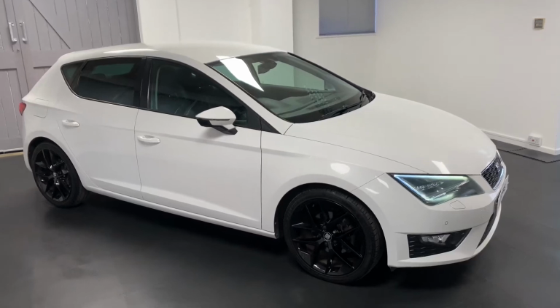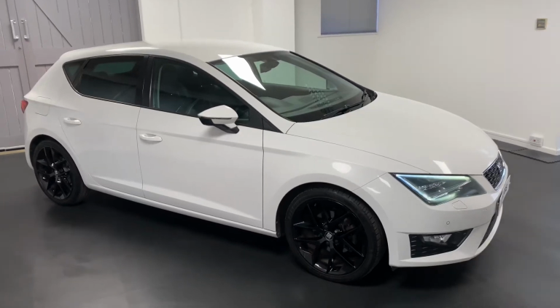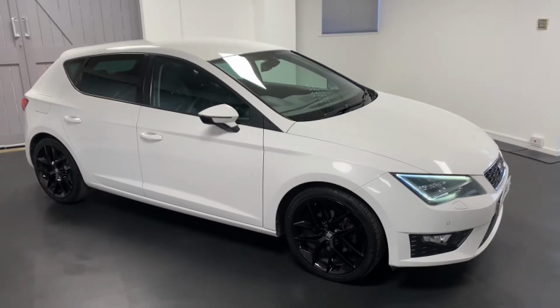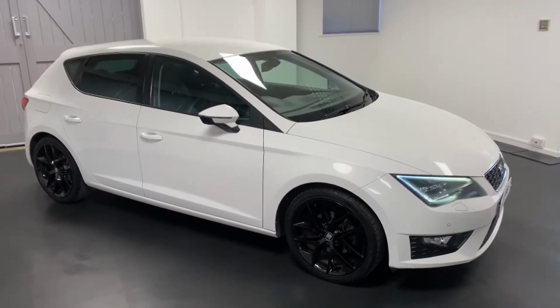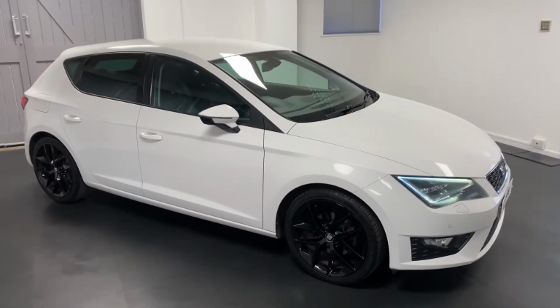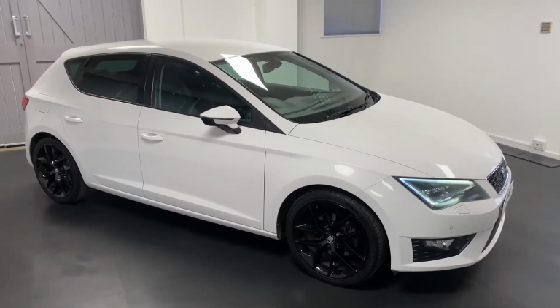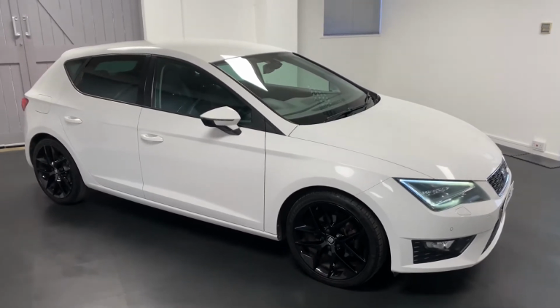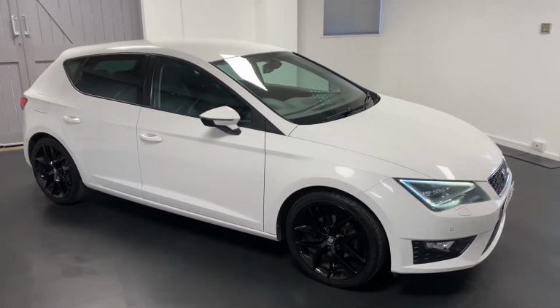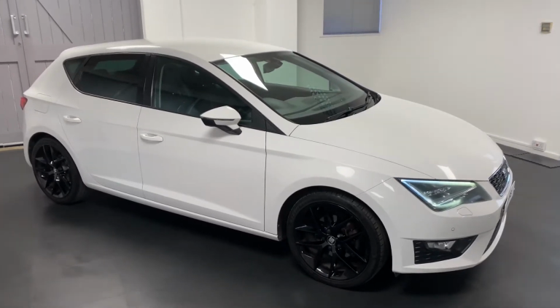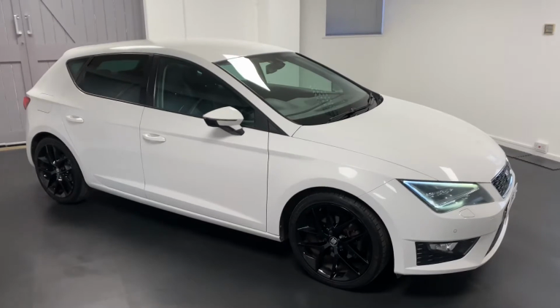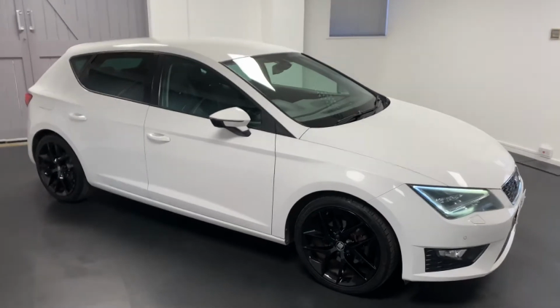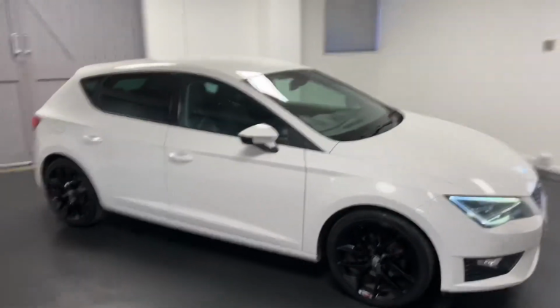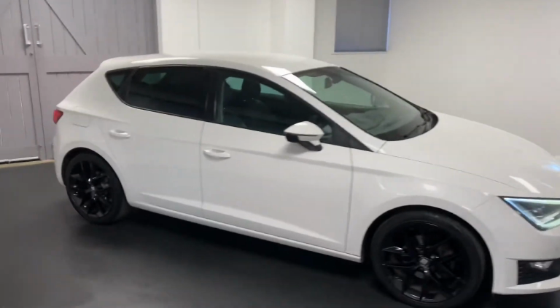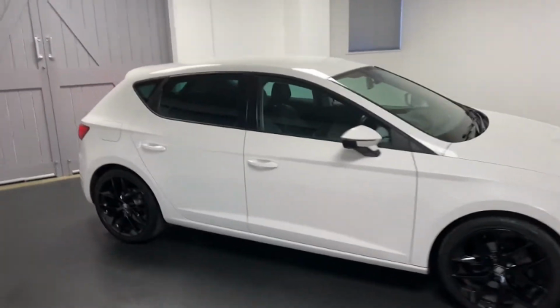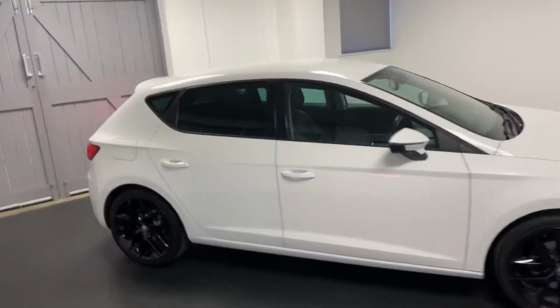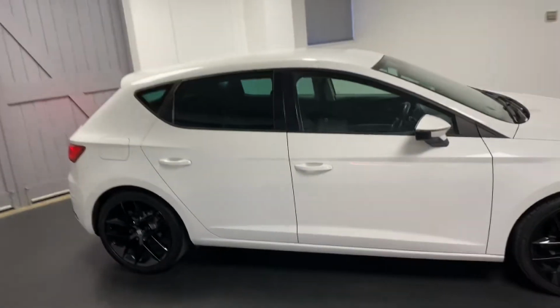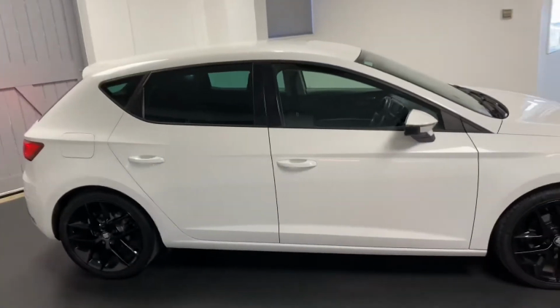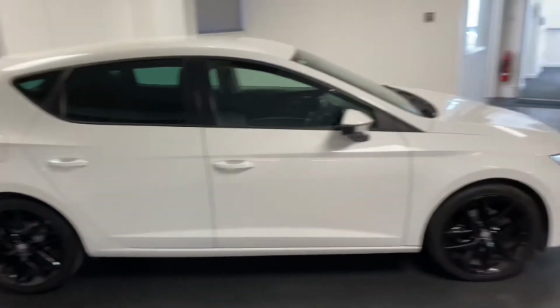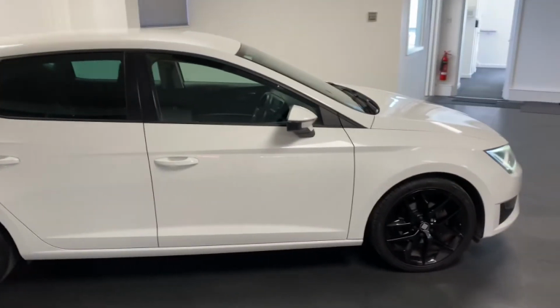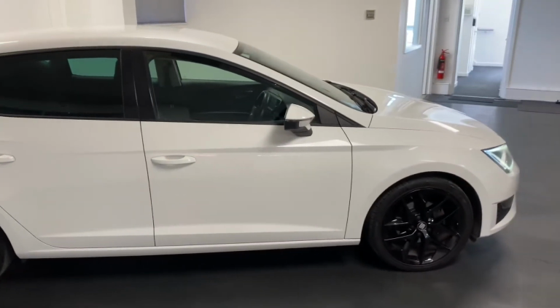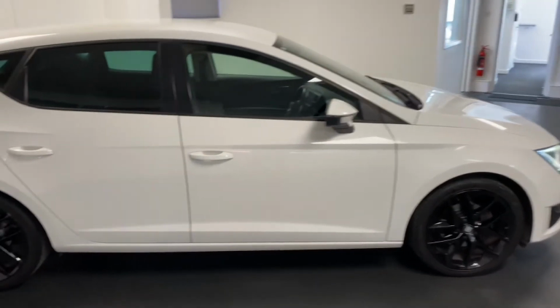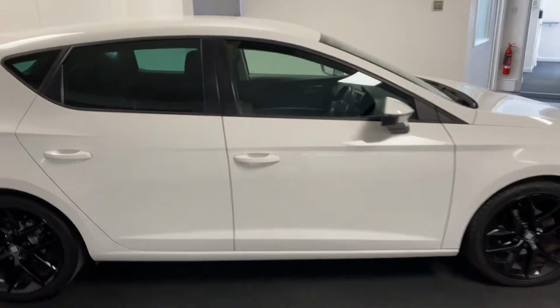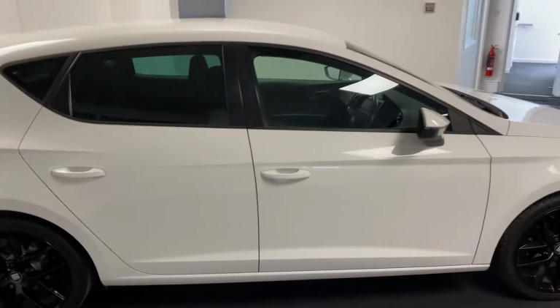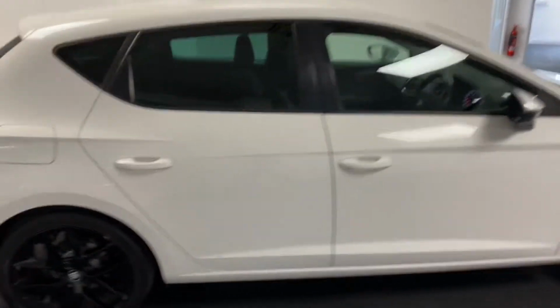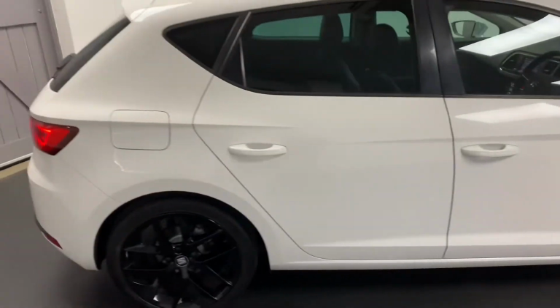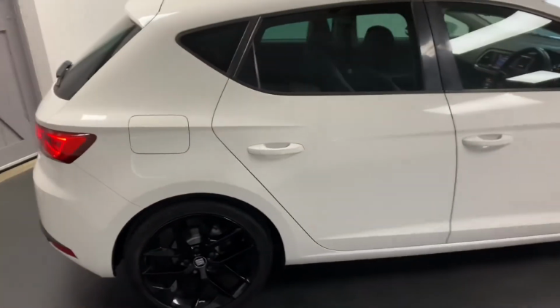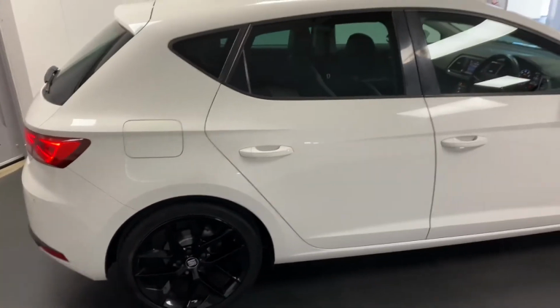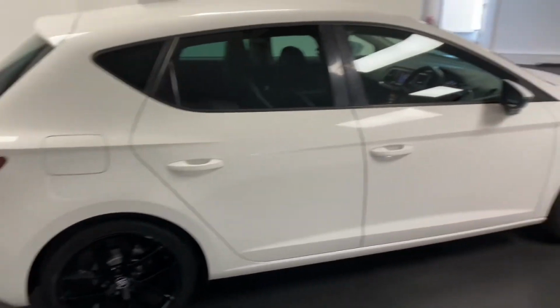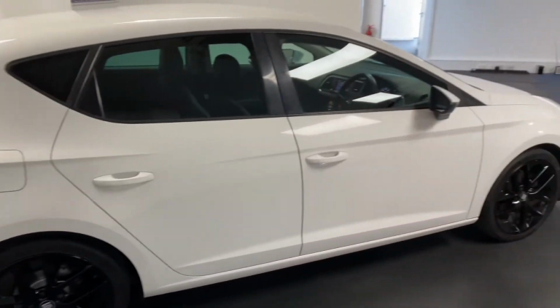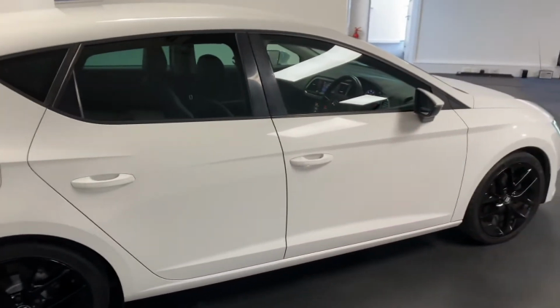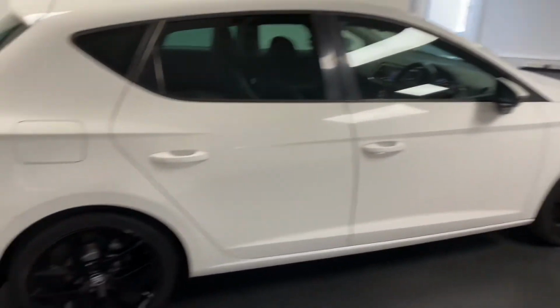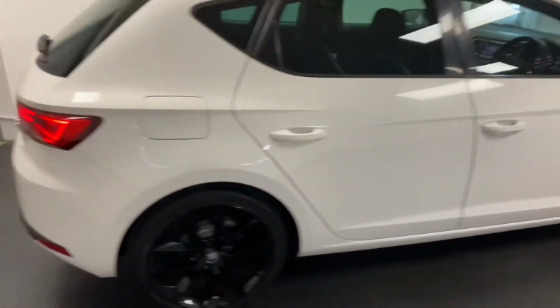Hi and welcome to another video from Quattro Tech Cars. Here today we present this really clean, nicely specified example of a SEAT Leon. It's the 1.4 turbo, 150 PS variant.